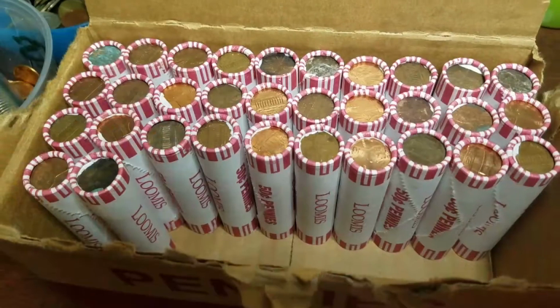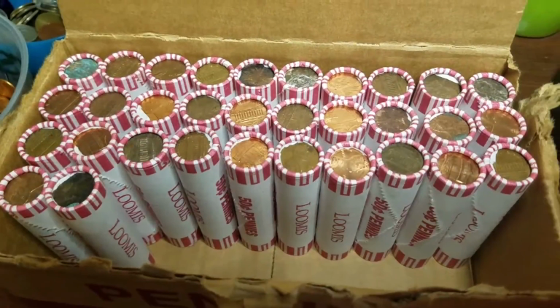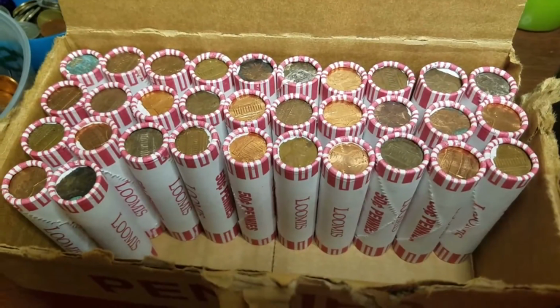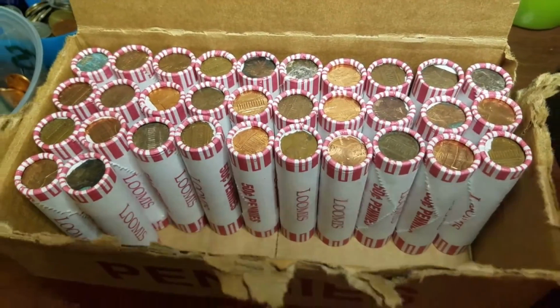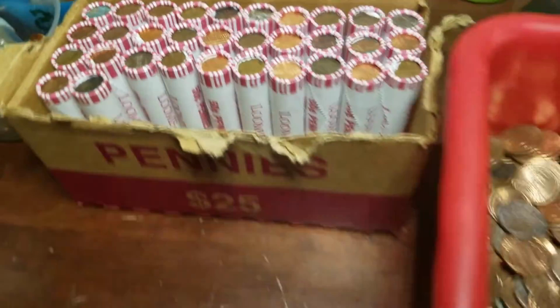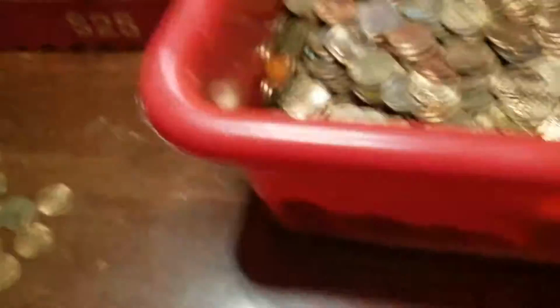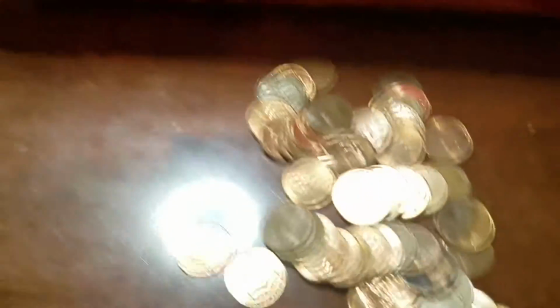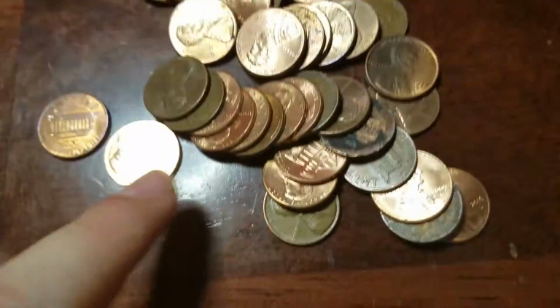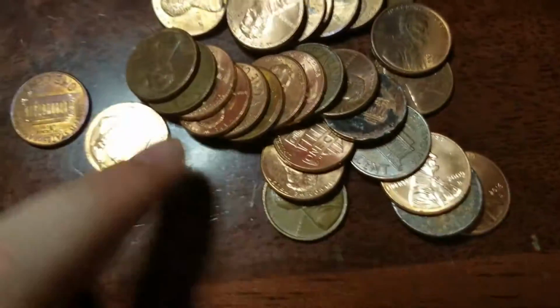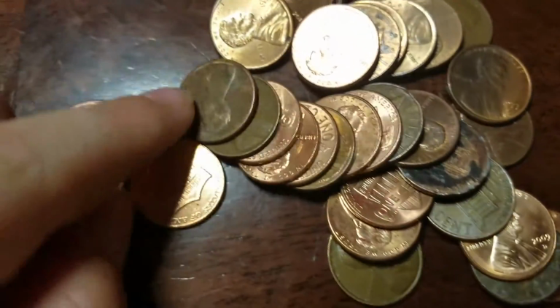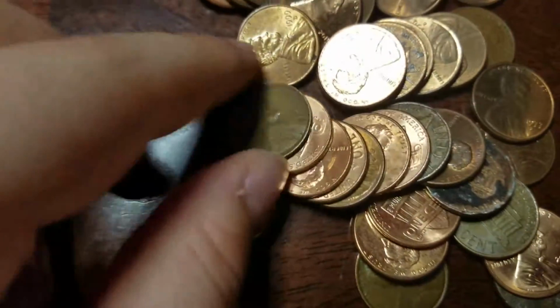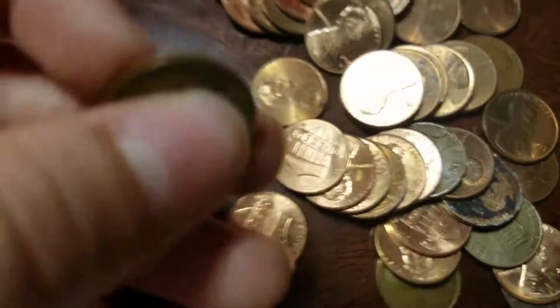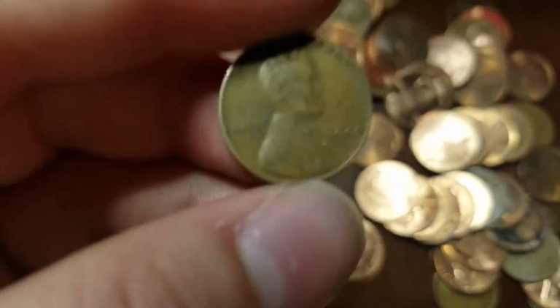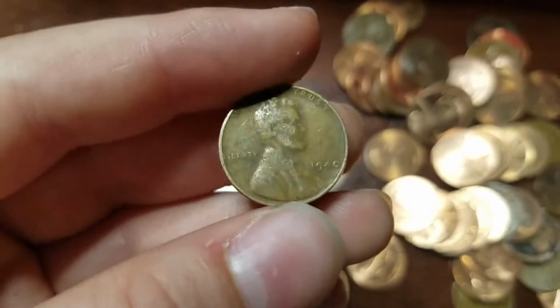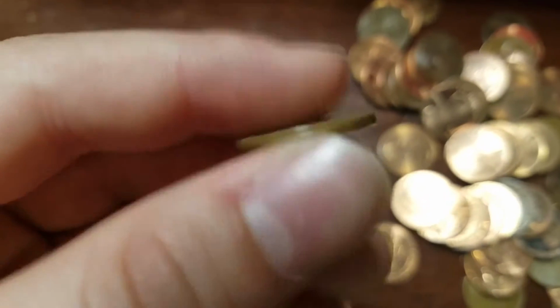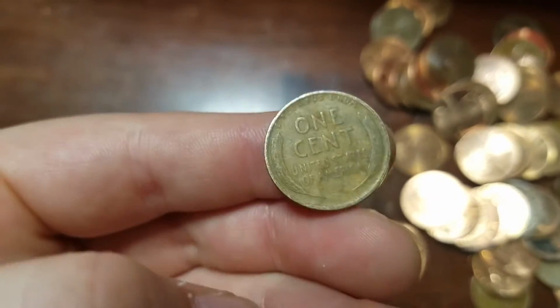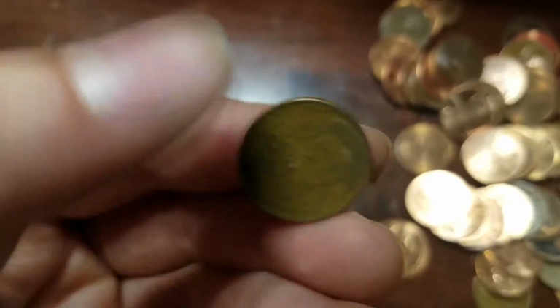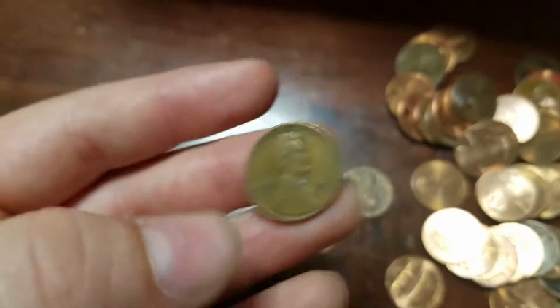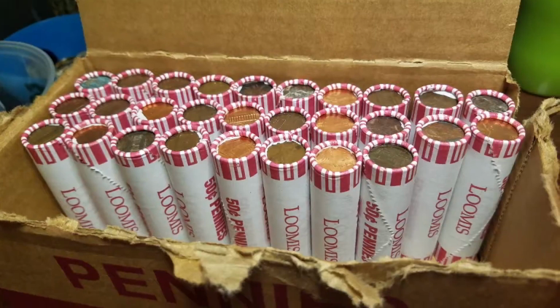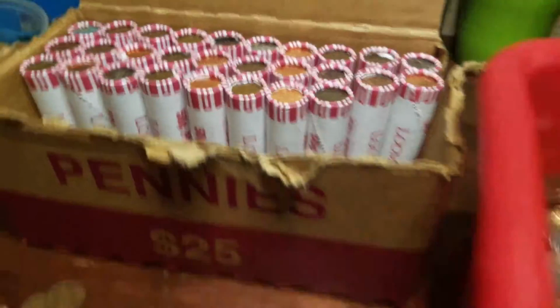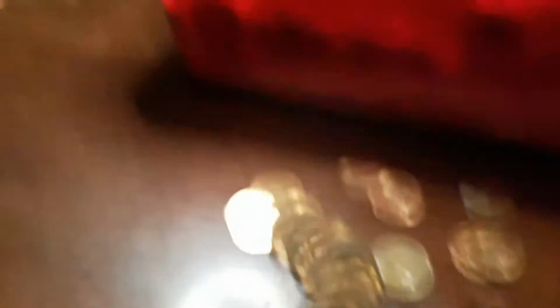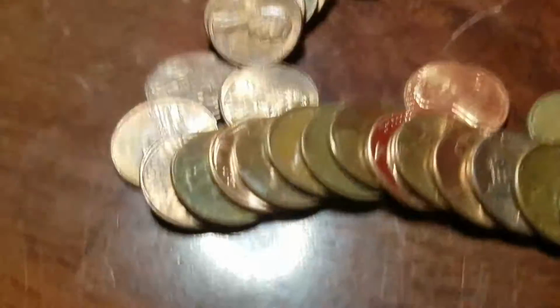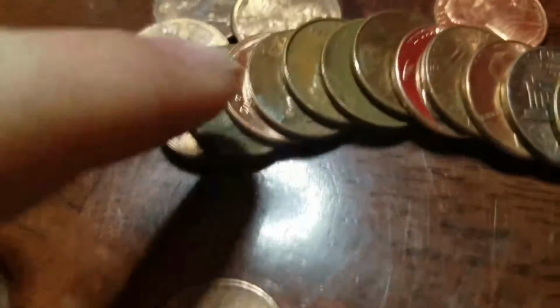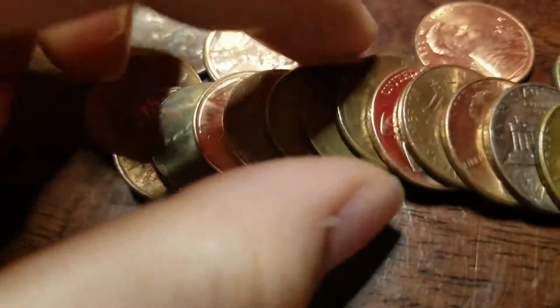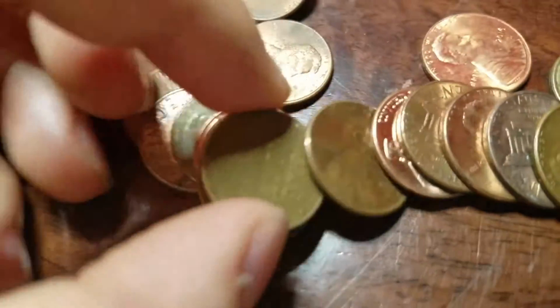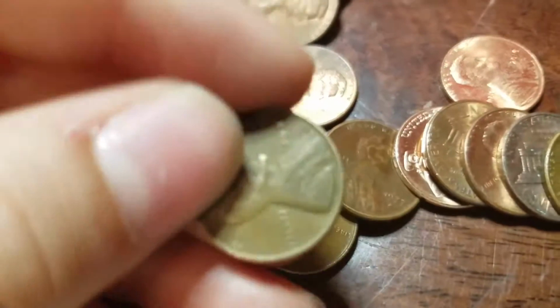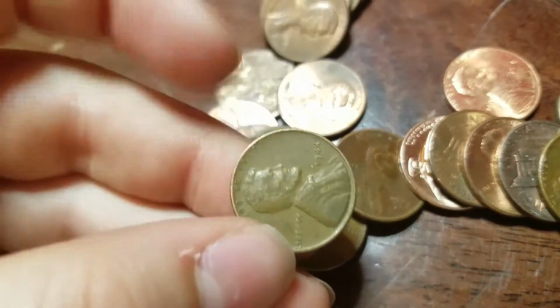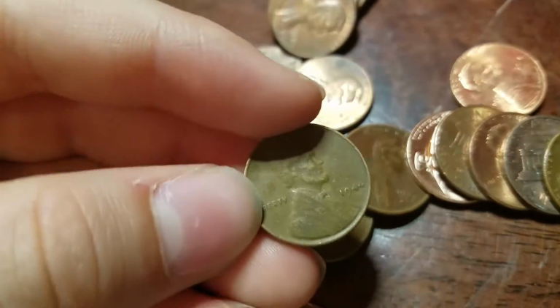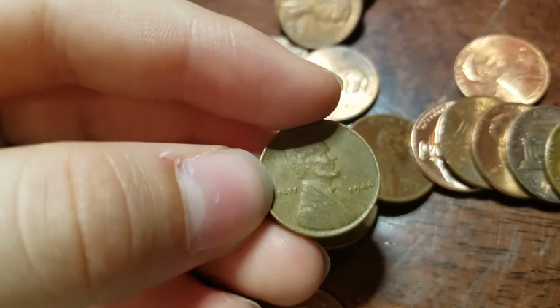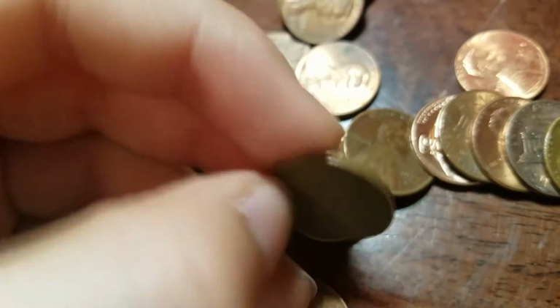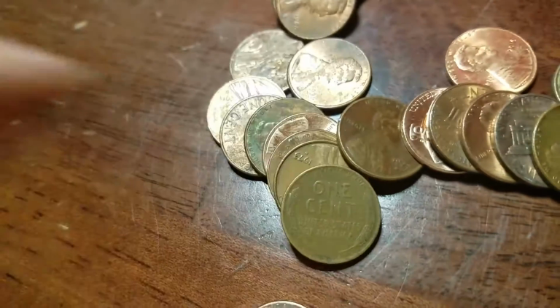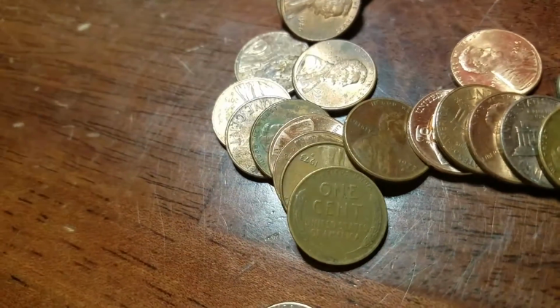We've got 32 rolls left and we have our second wheat — 1940 plain. So let's keep going. A few rolls later and we have our third wheat — 1944 plain. So let's keep going.